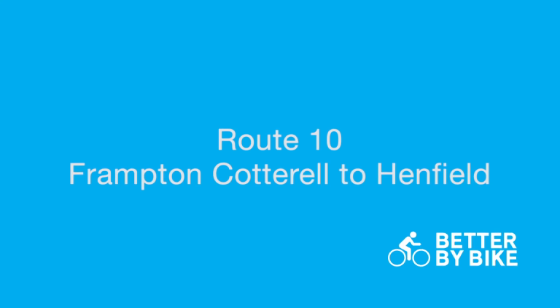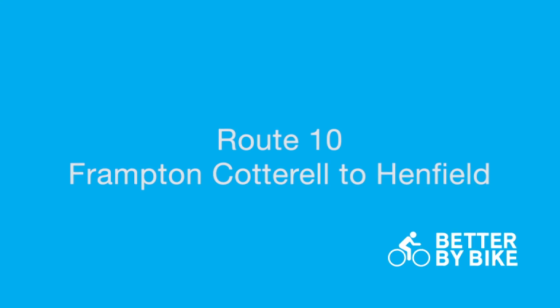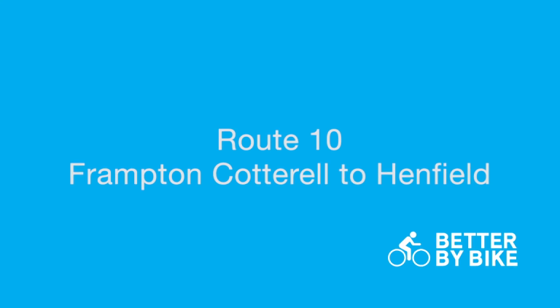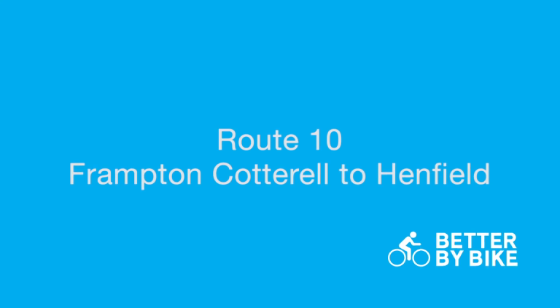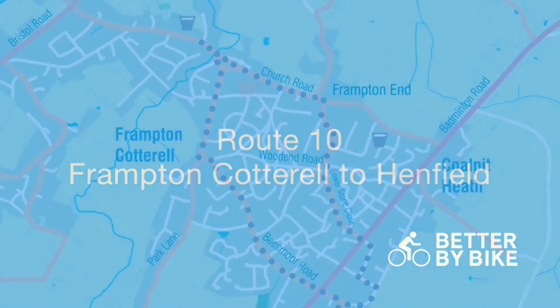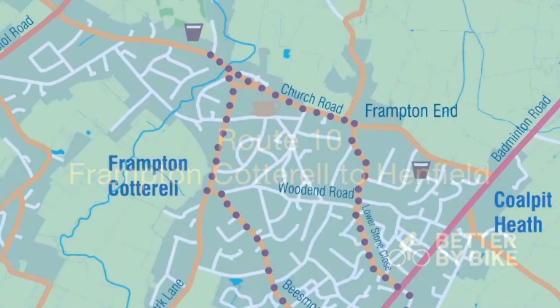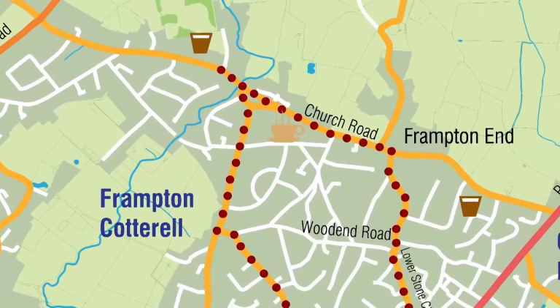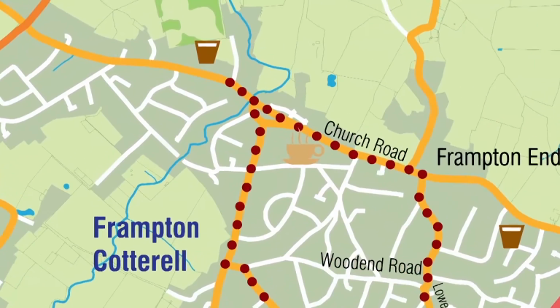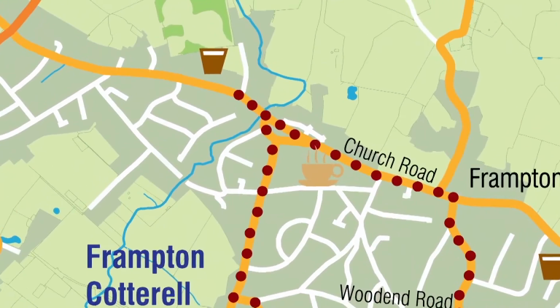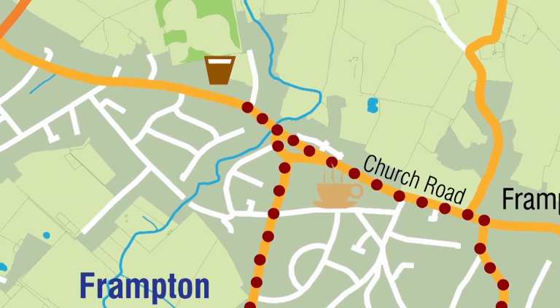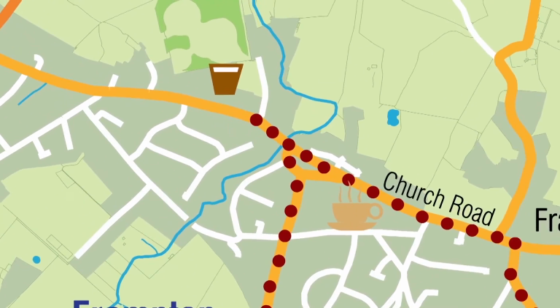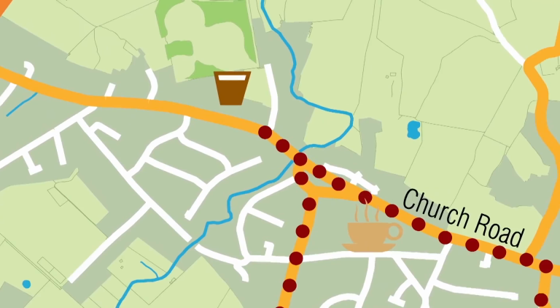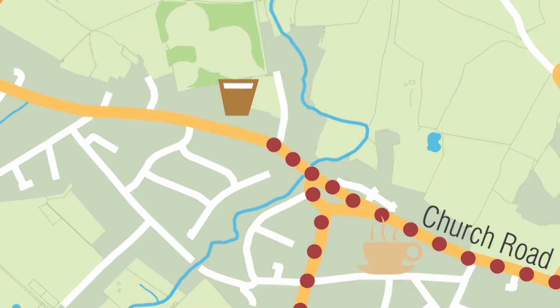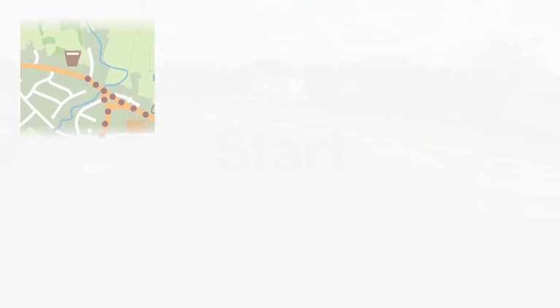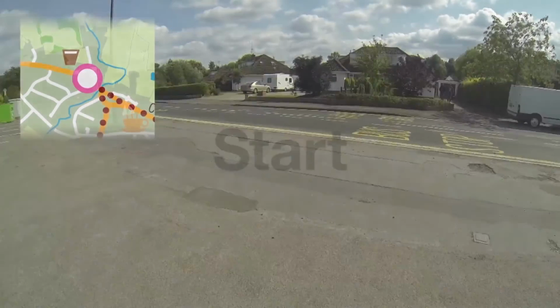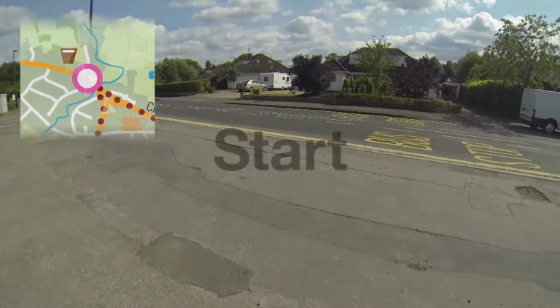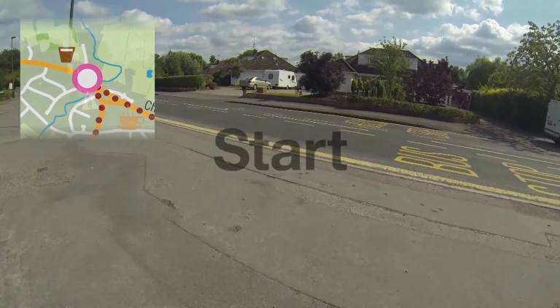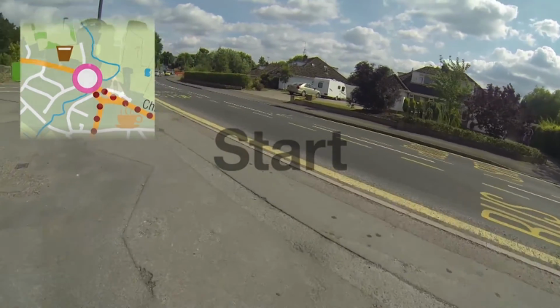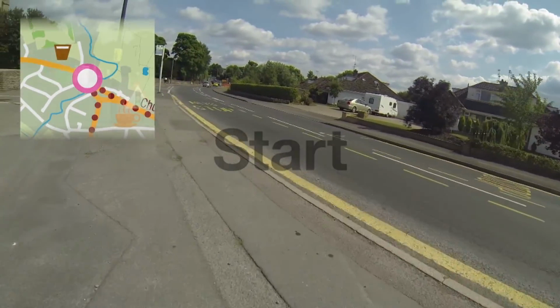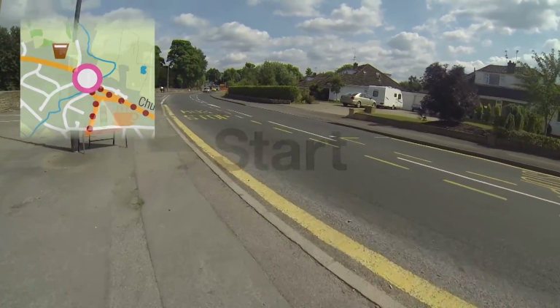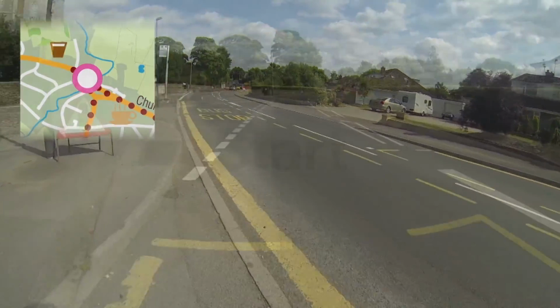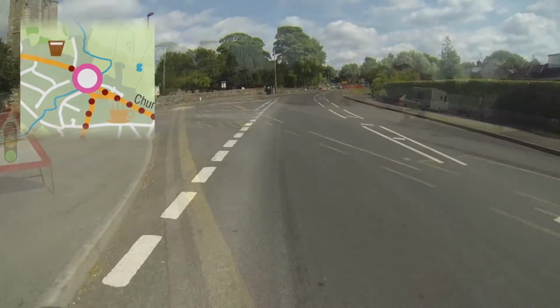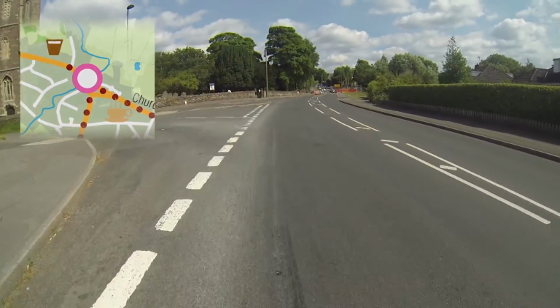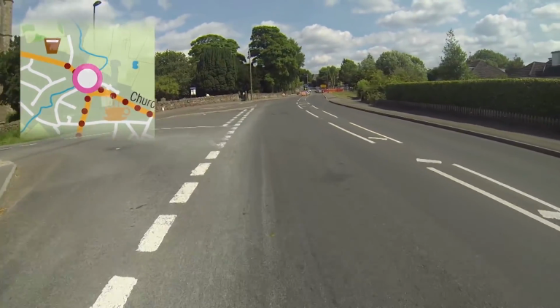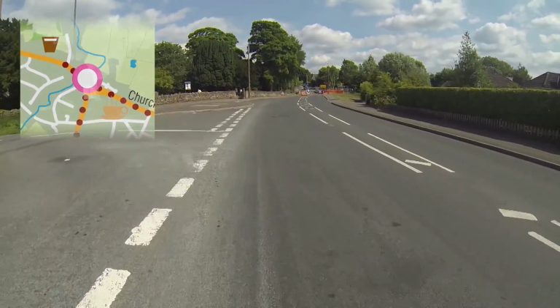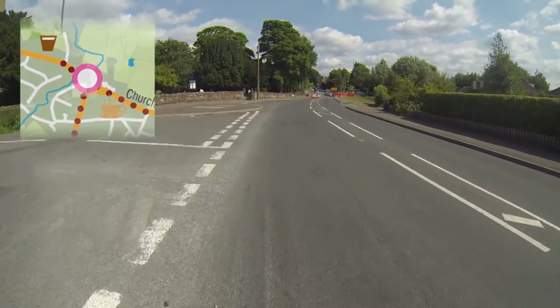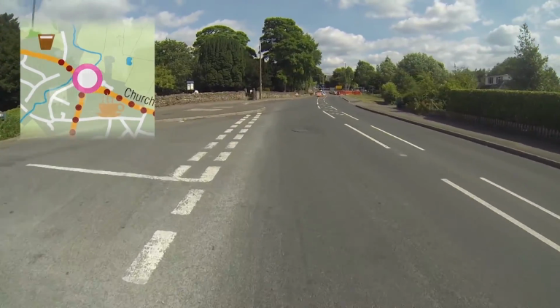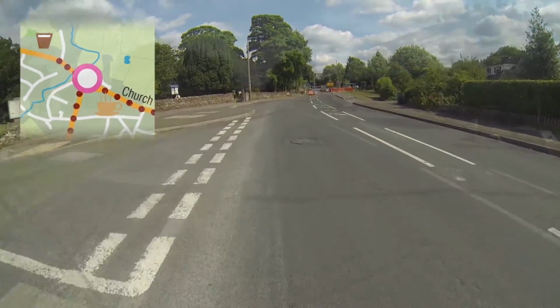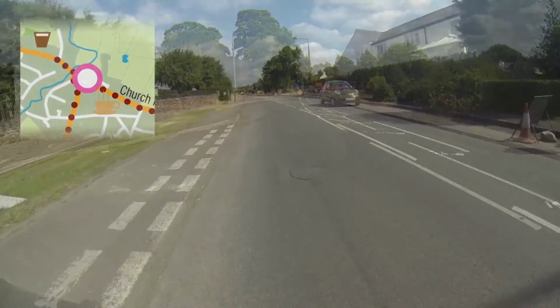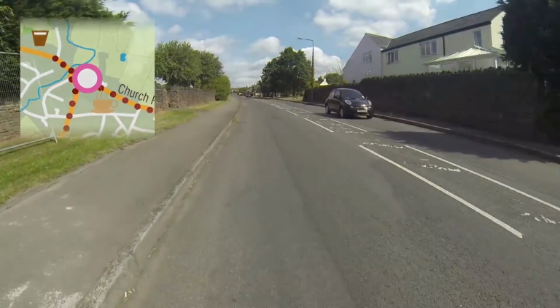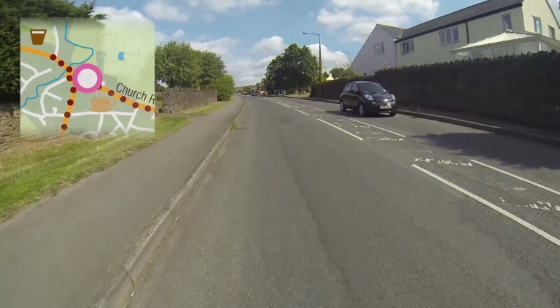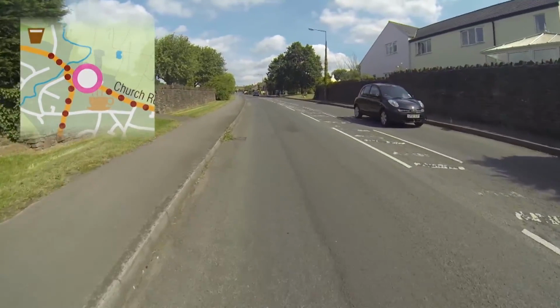Route 10, Frampton Cottrell to Henfield Loop. Take a ride around the pretty and historic village of Frampton Cottrell through rural roads towards Henfield.